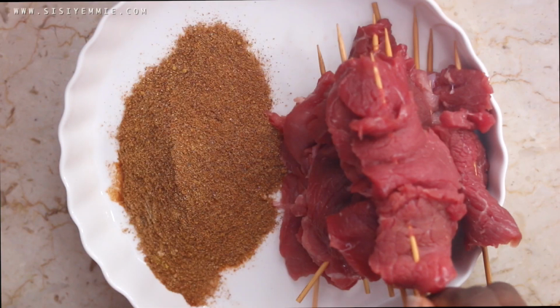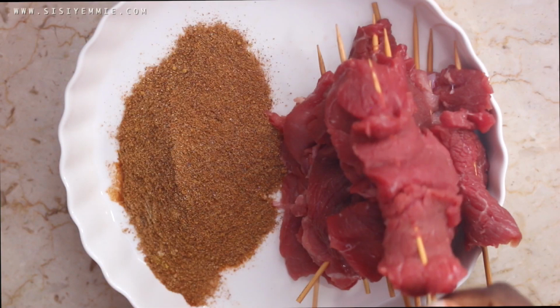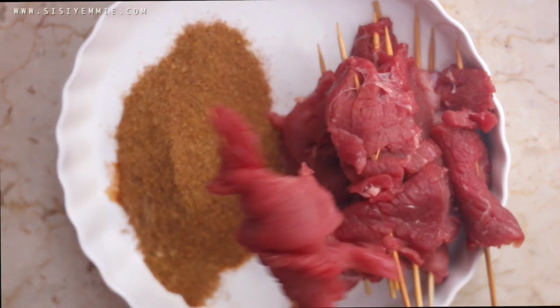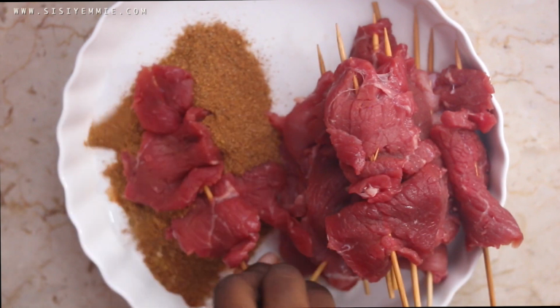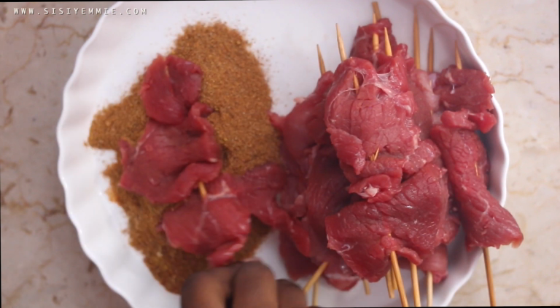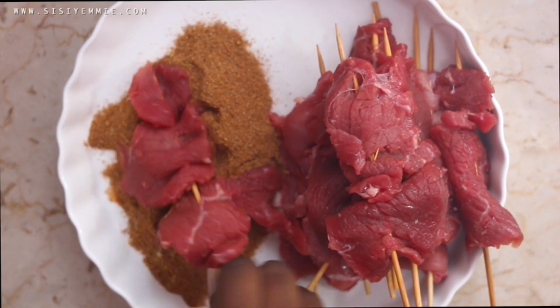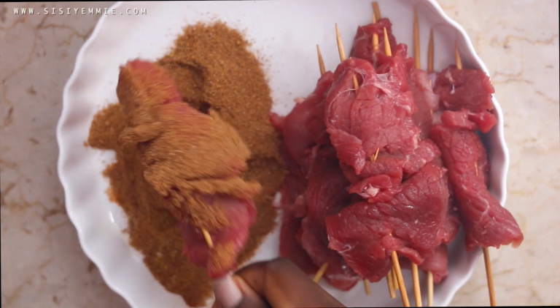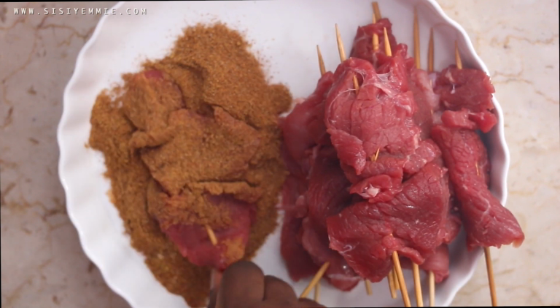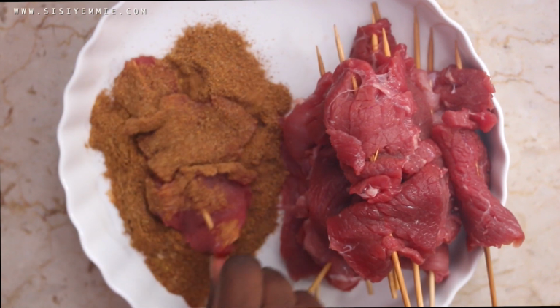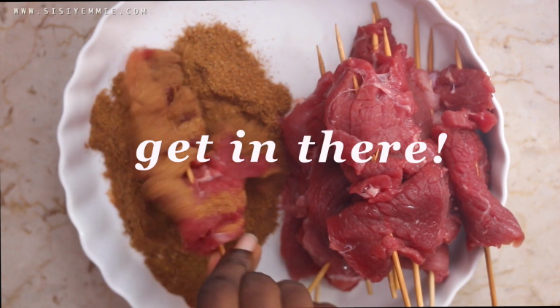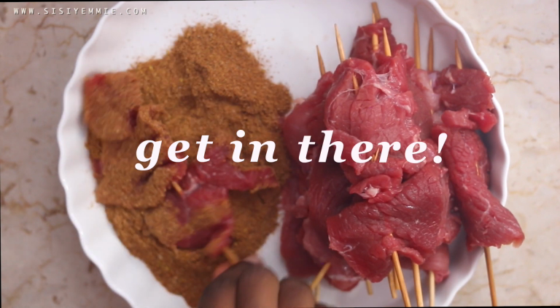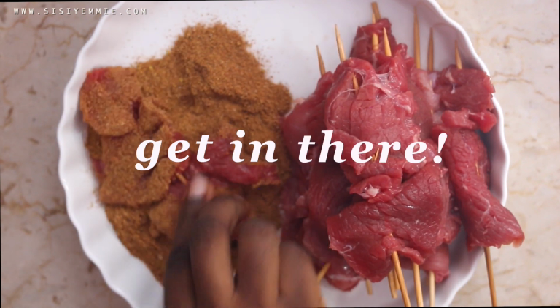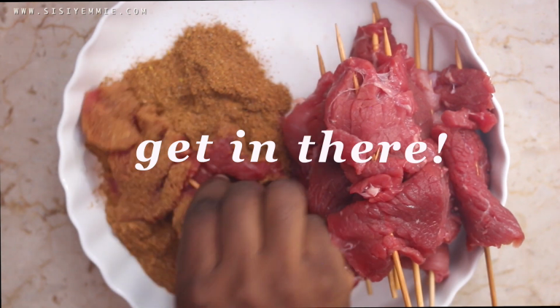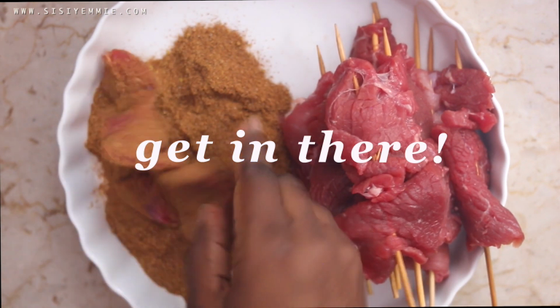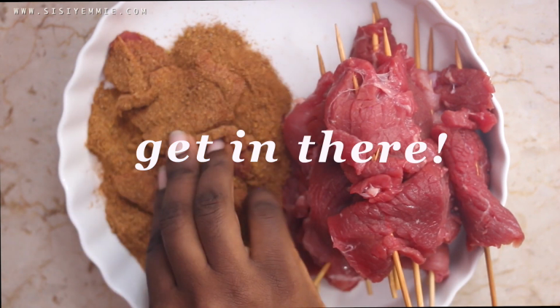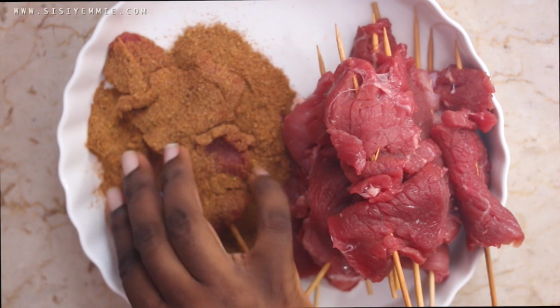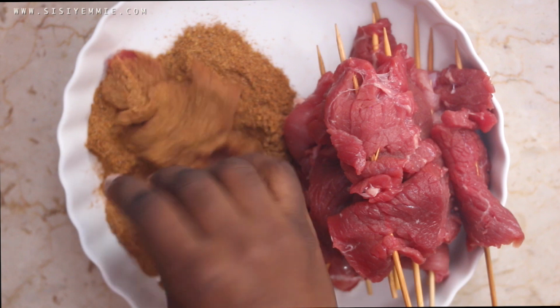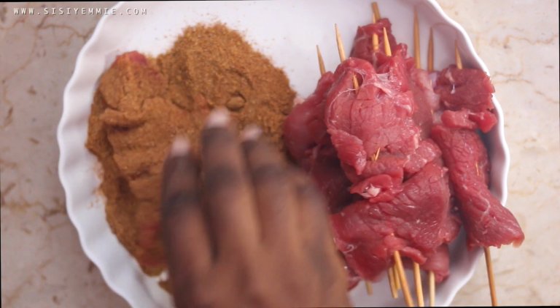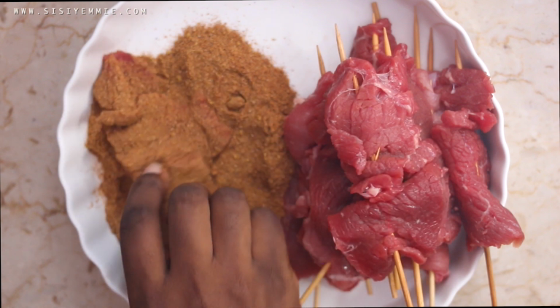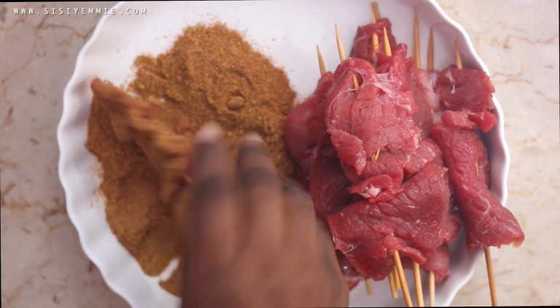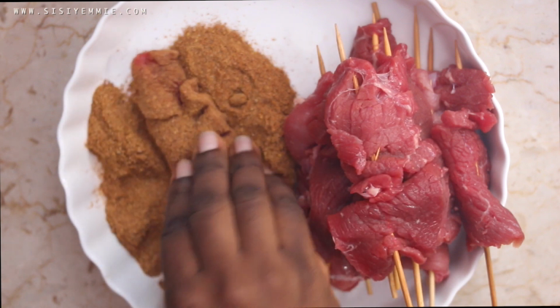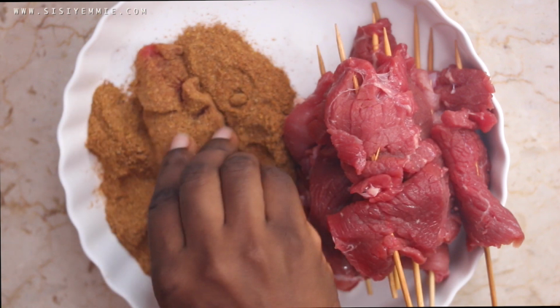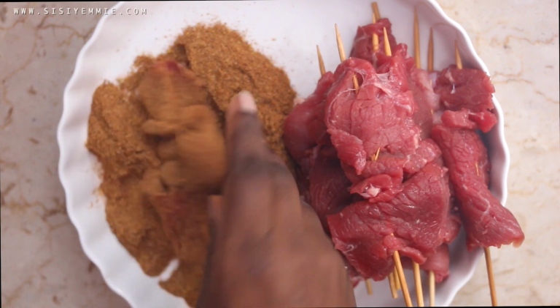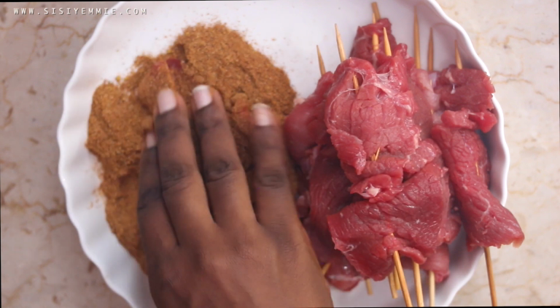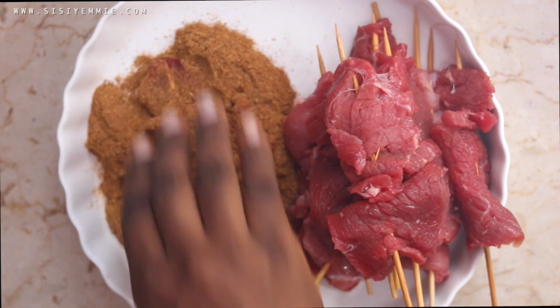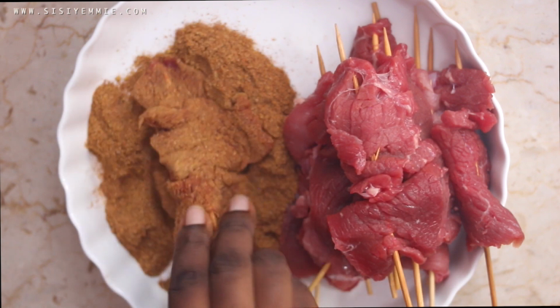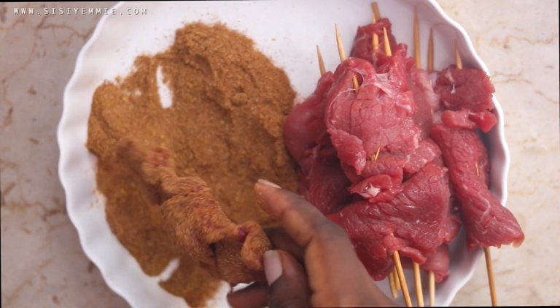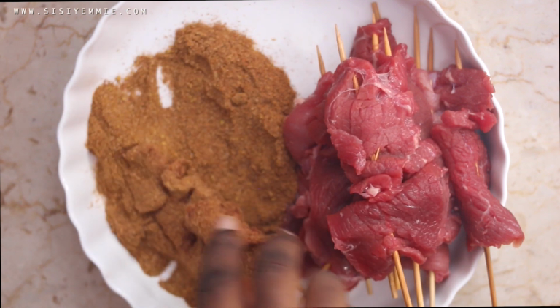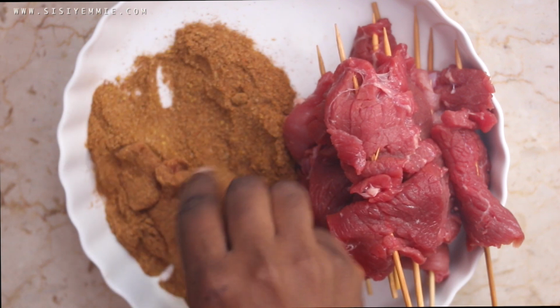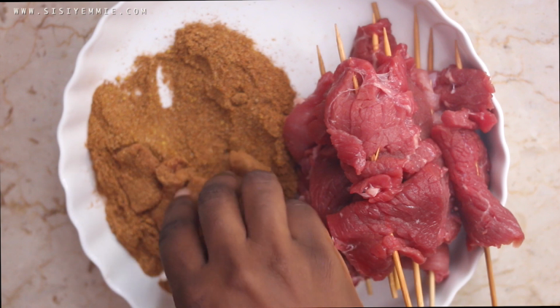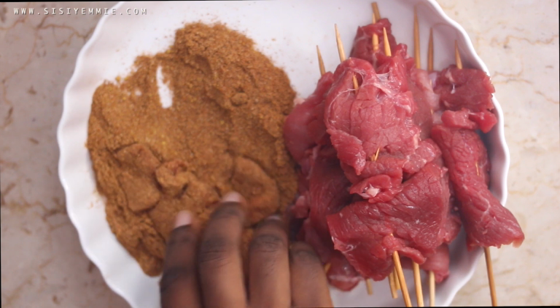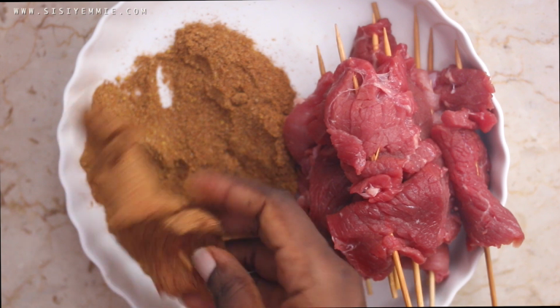Now it is time for our beef to meet the spice! Rub it in — get it inside. Make sure the beef and the spice are really entering each other.